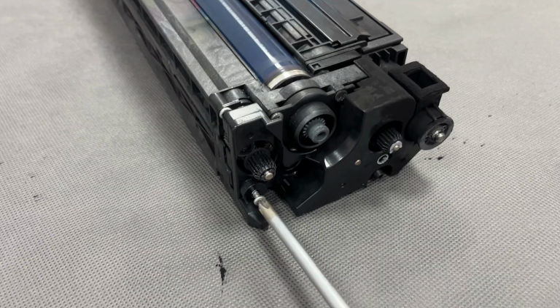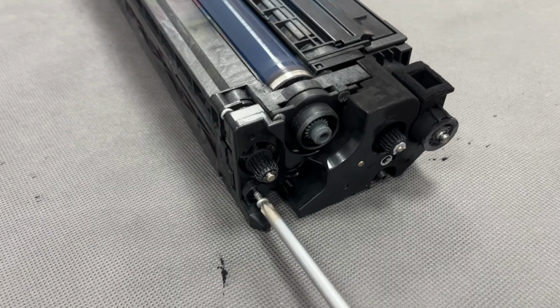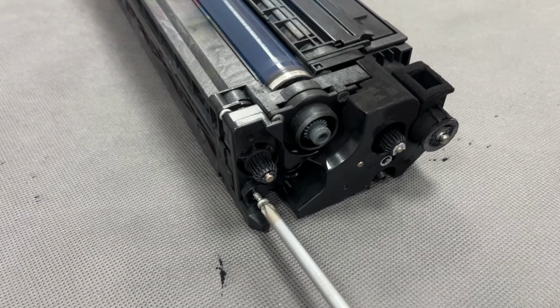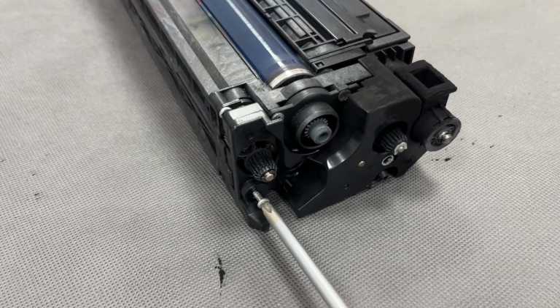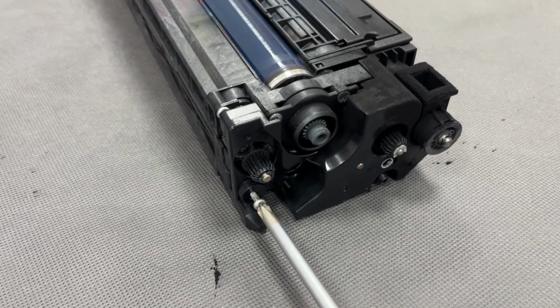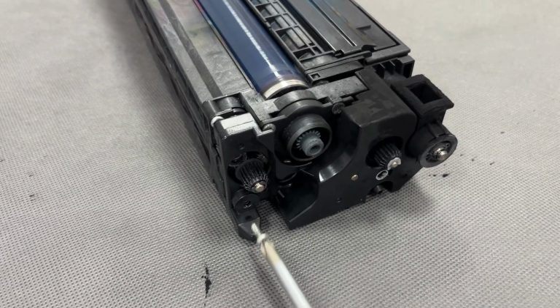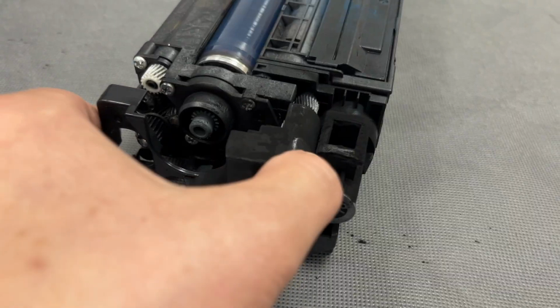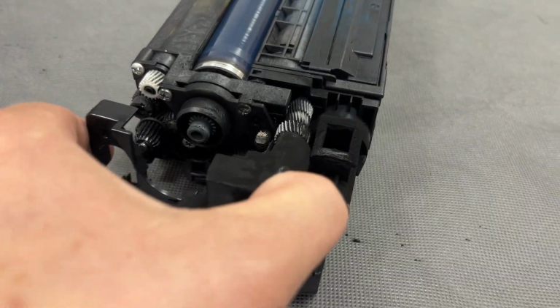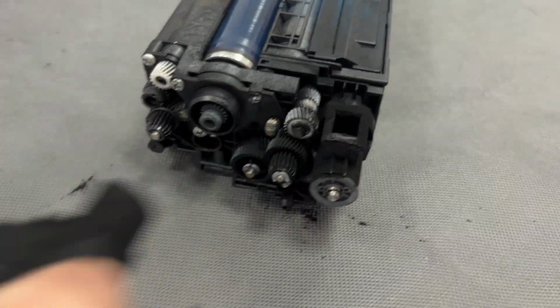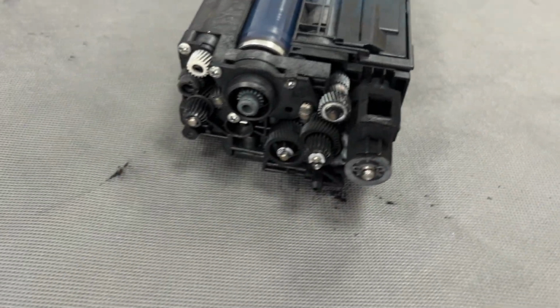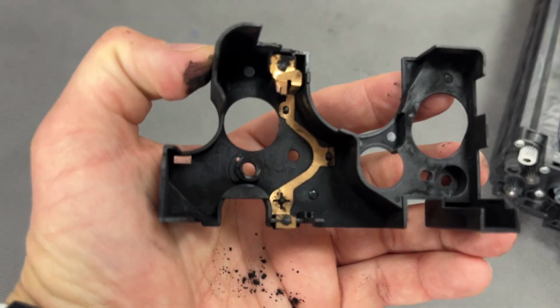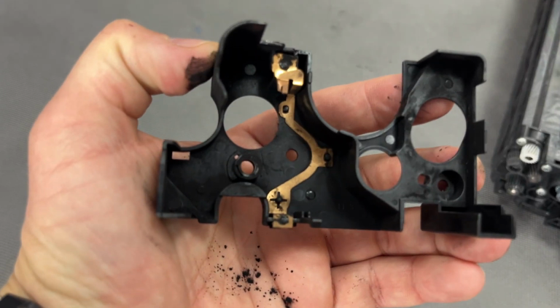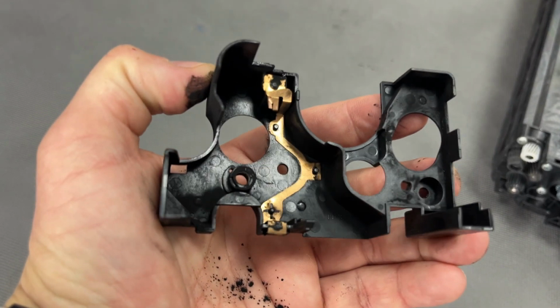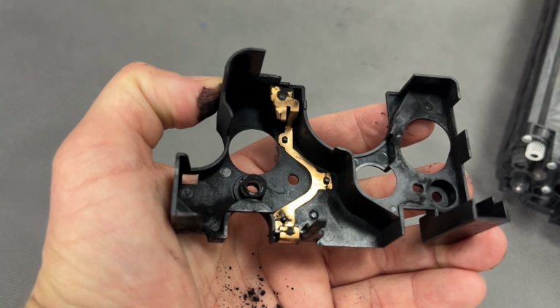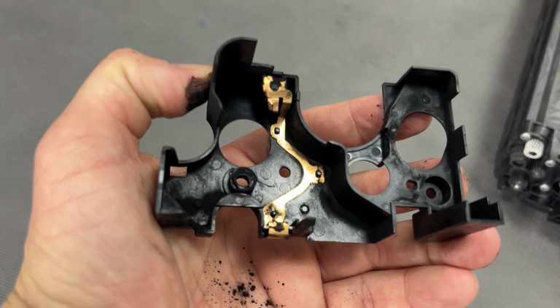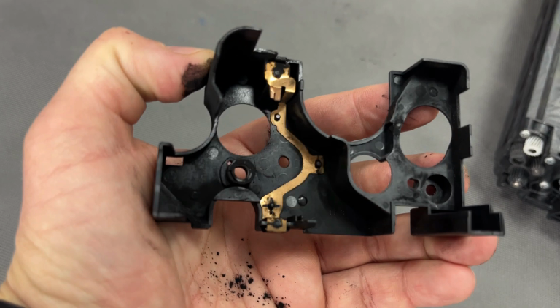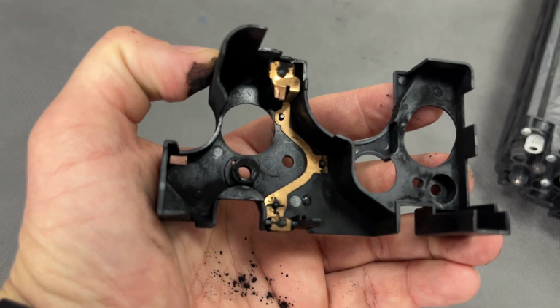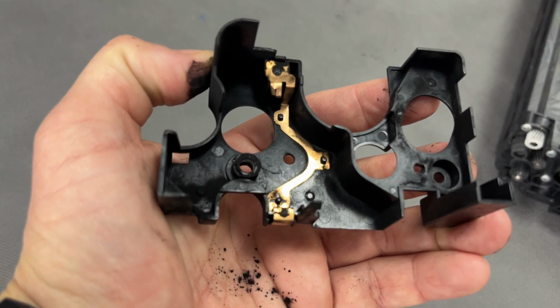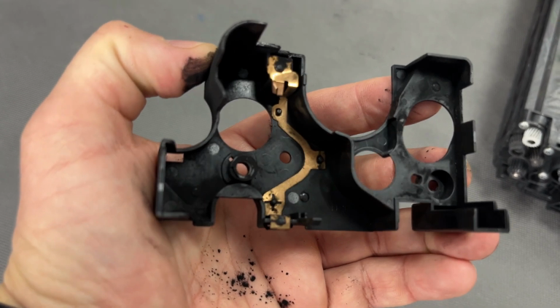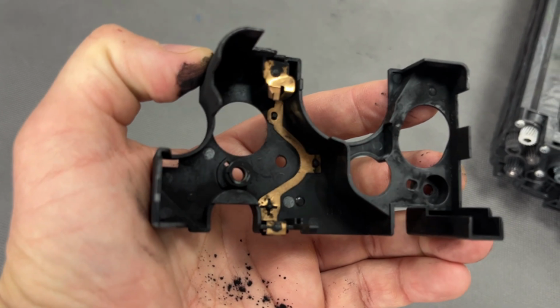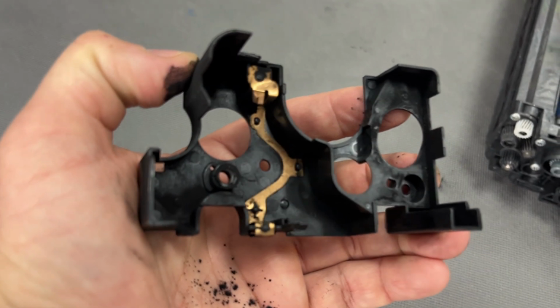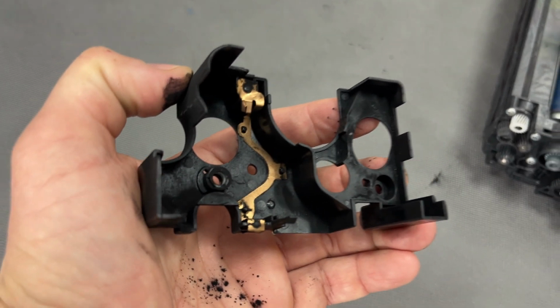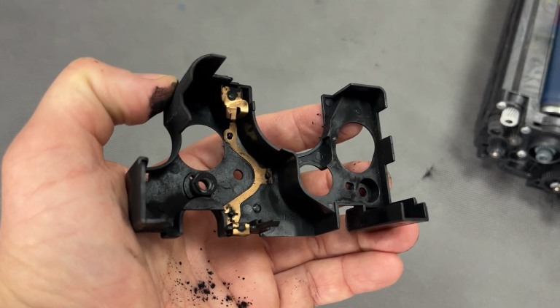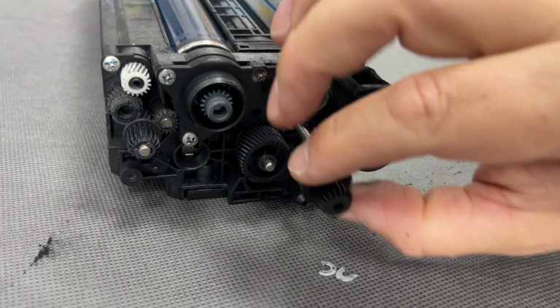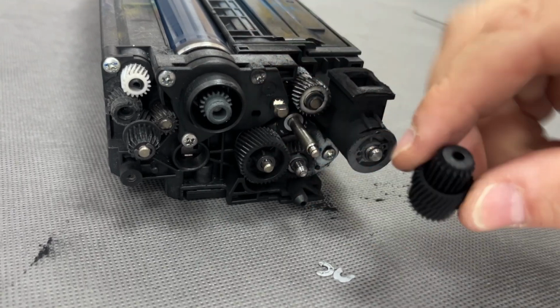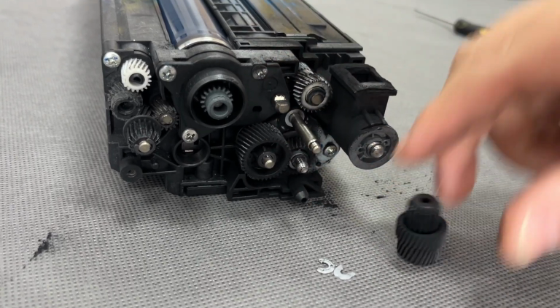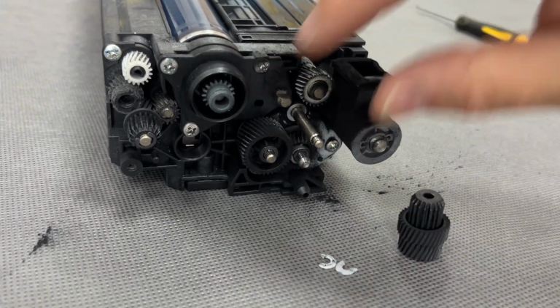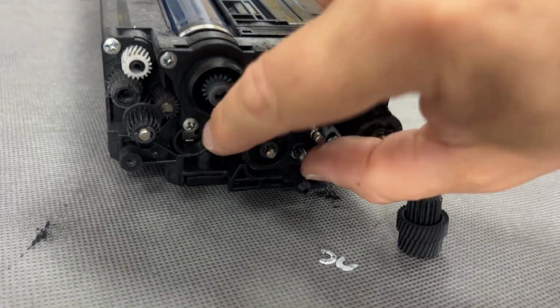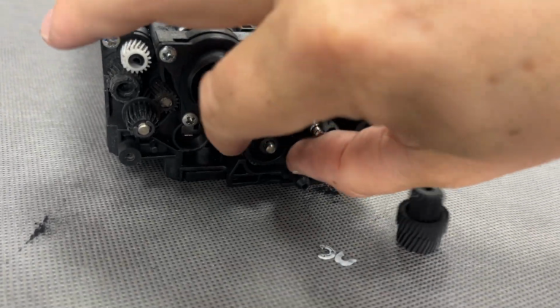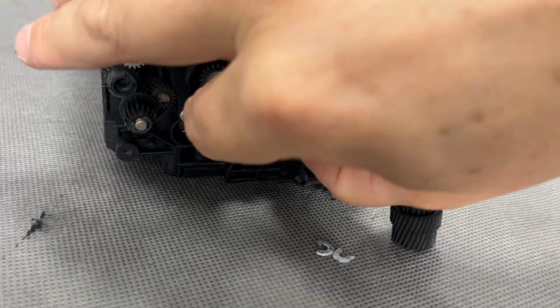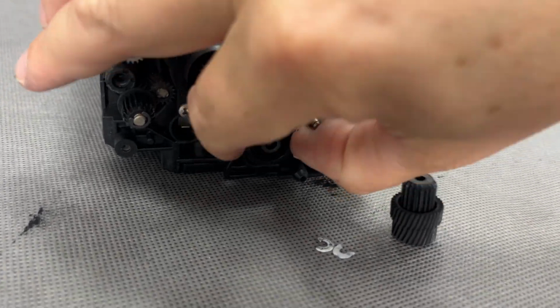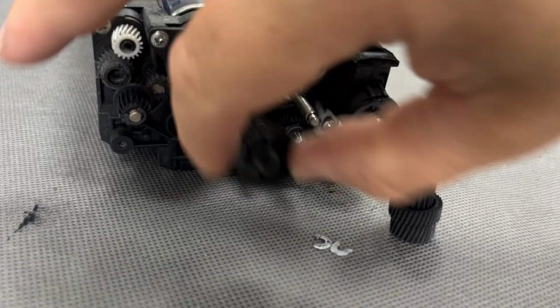Remove carefully so as not to damage the copper part of the rear end block. If the parts are bent or deformed, electrical contact may become poor and this may cause poor image quality.